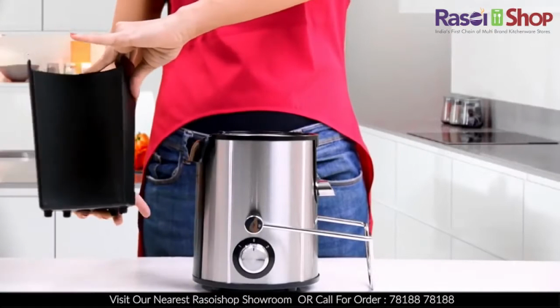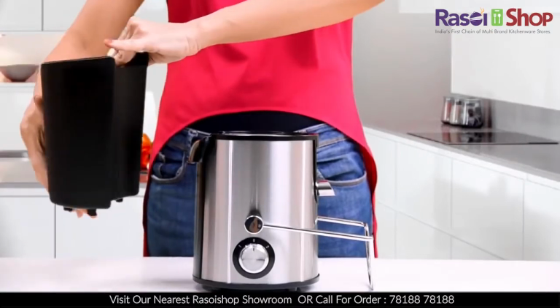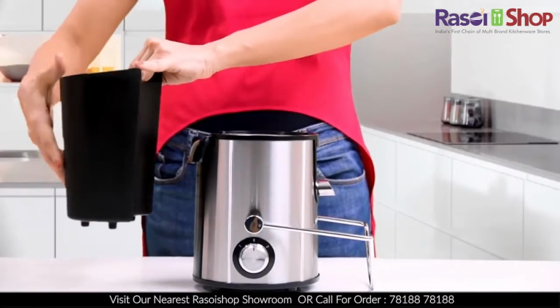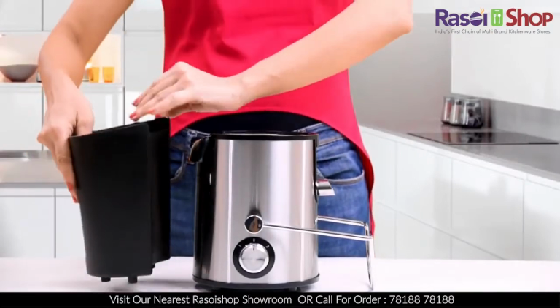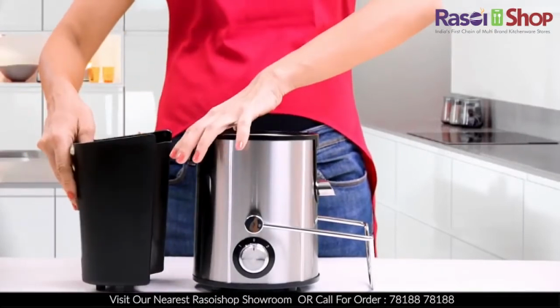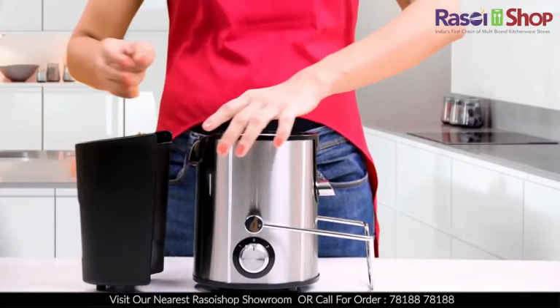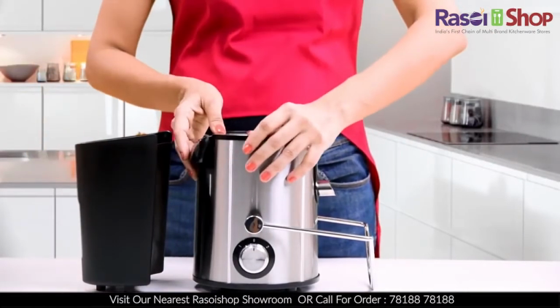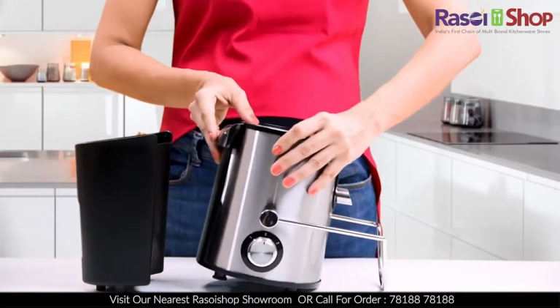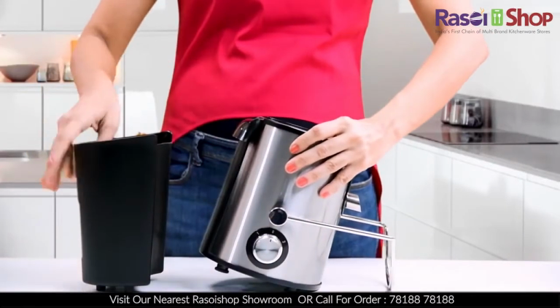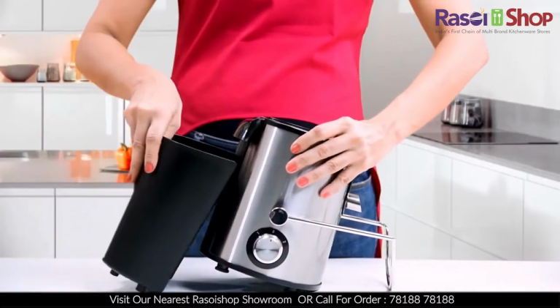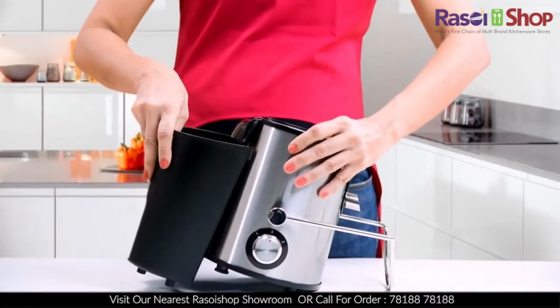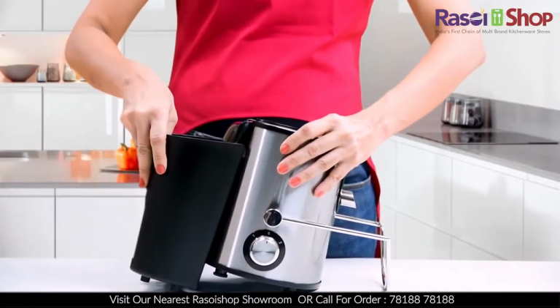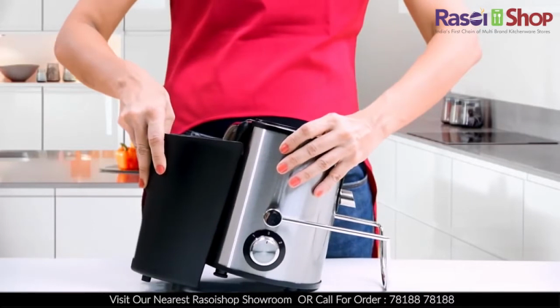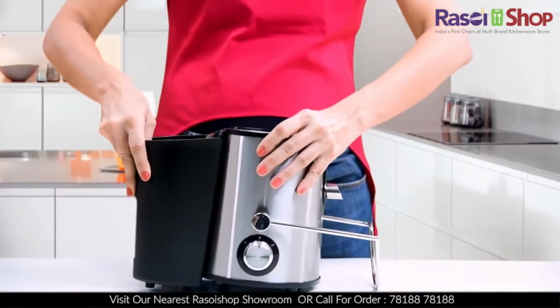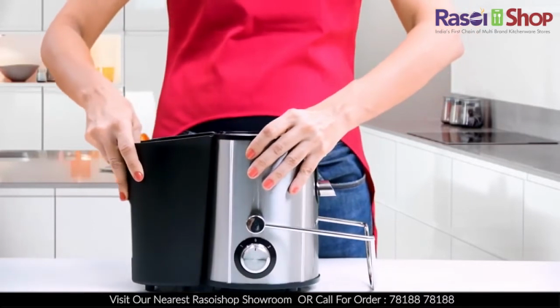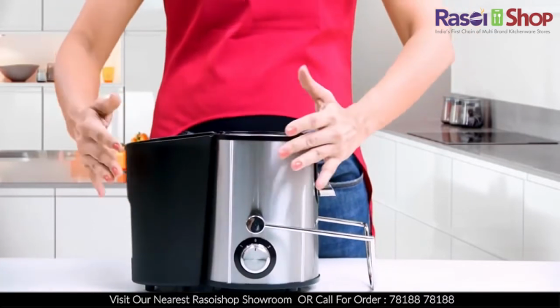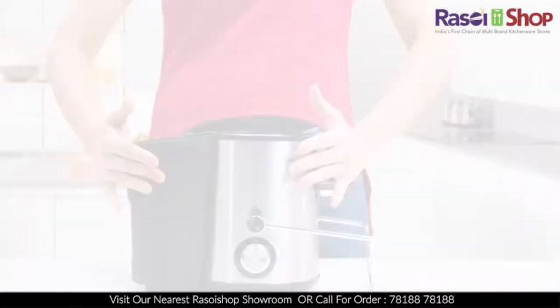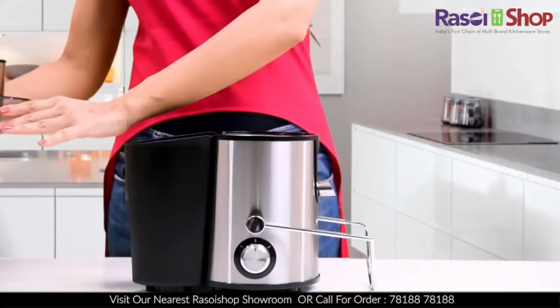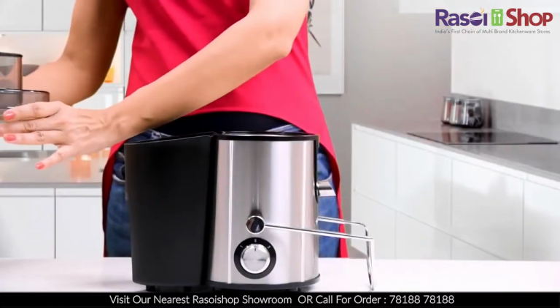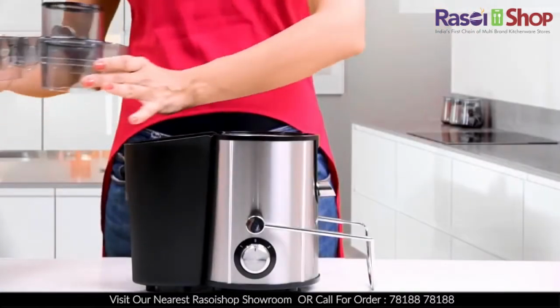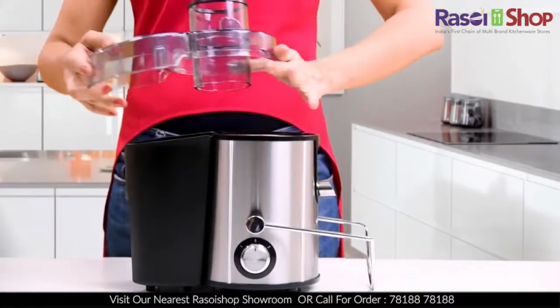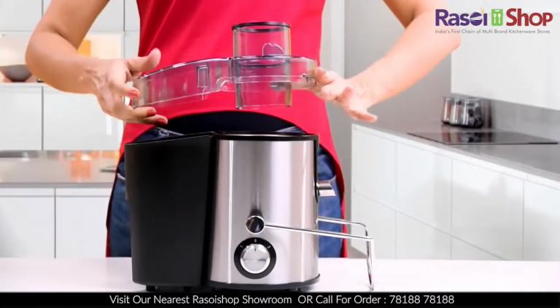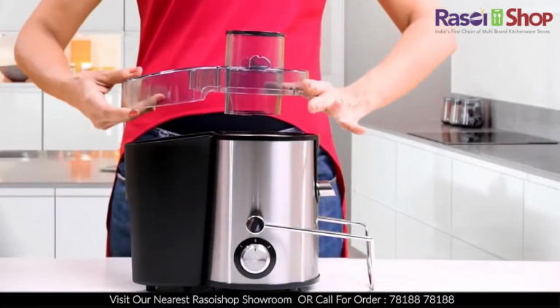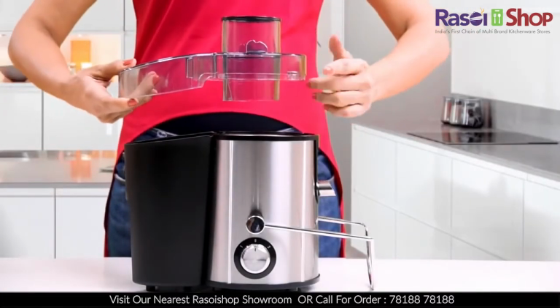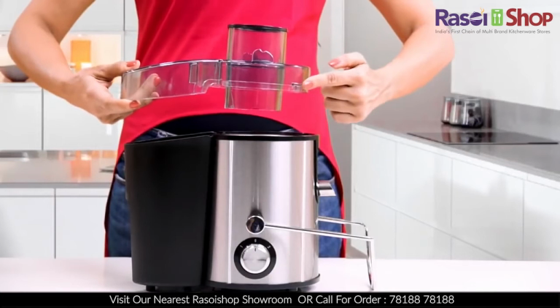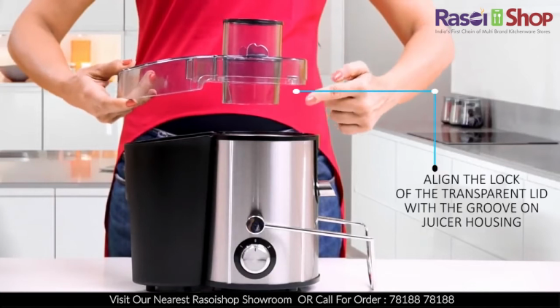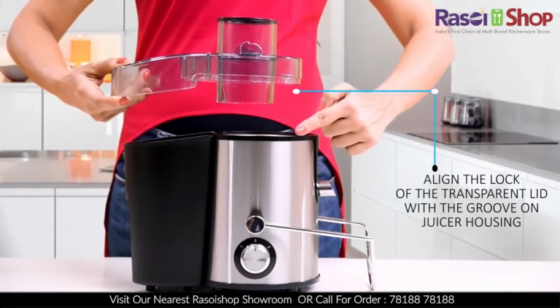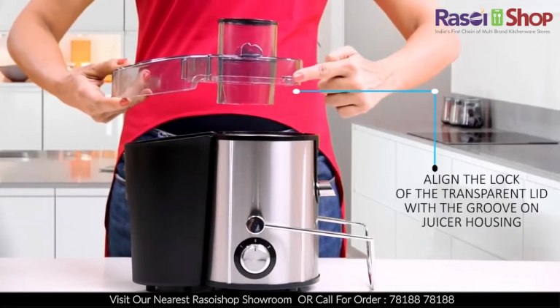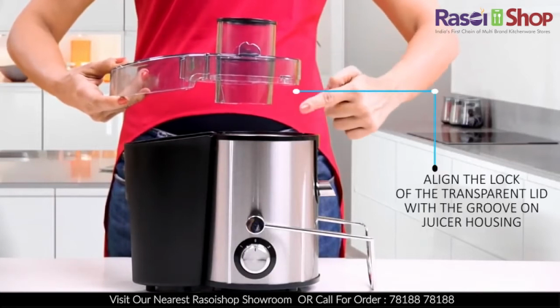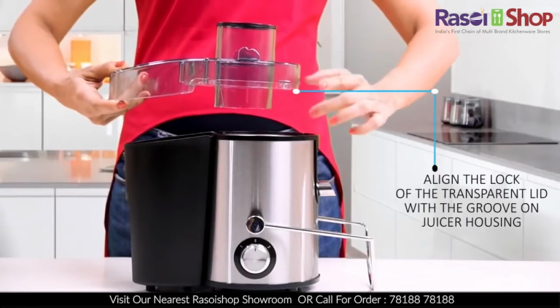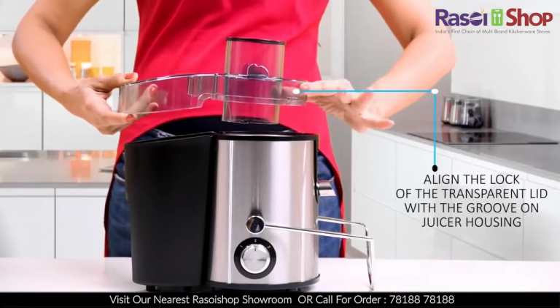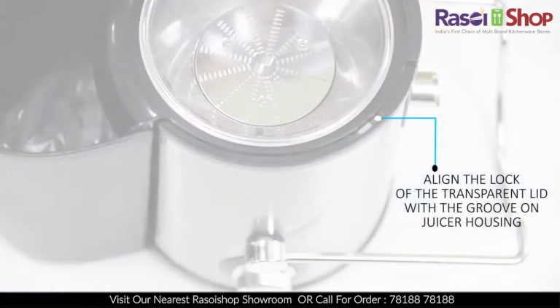Next, place the pulp container under the juicer housing on the pulp outlet side. Then place the transparent lid on the juicer housing, aligning the lock on the lid with the groove on the housing.